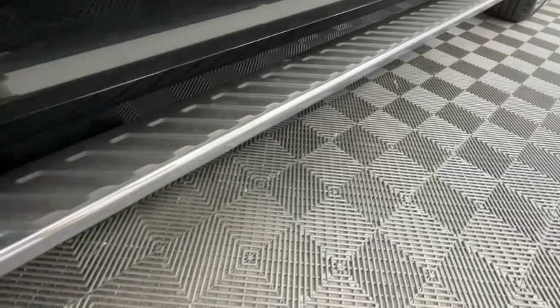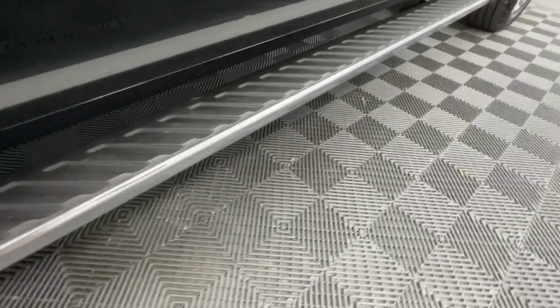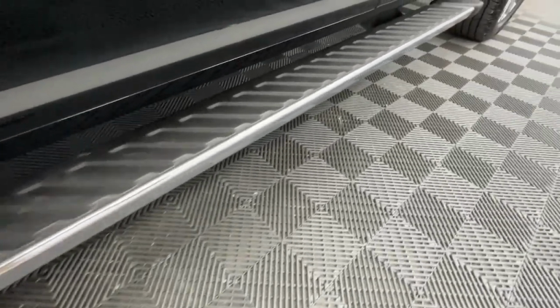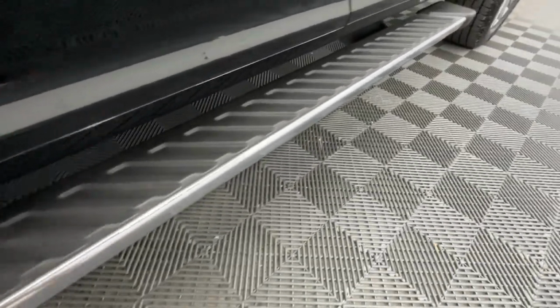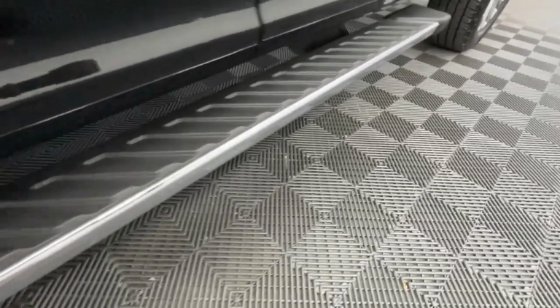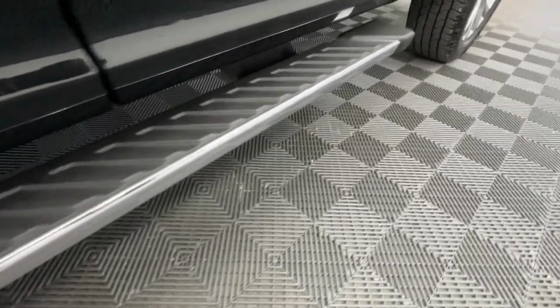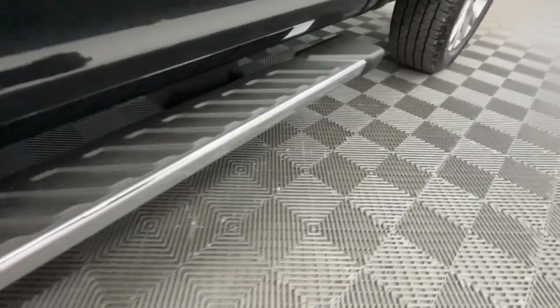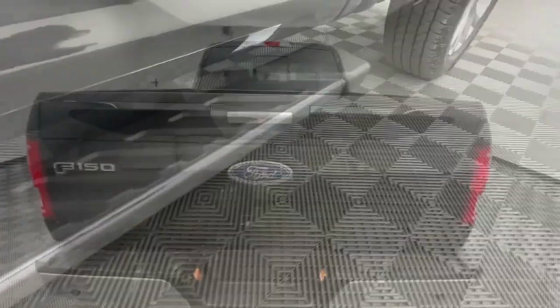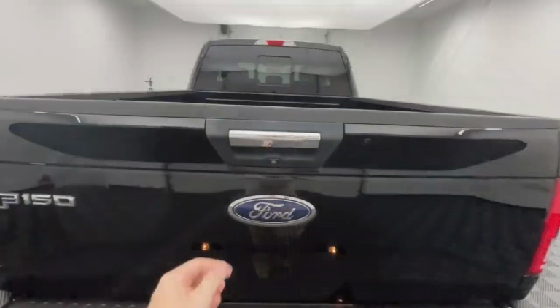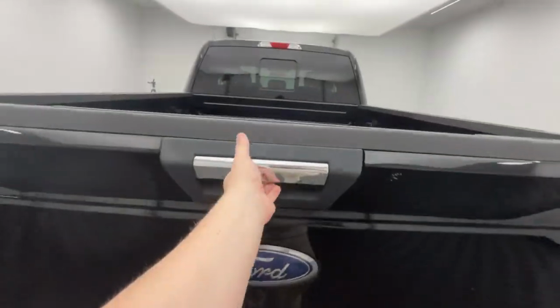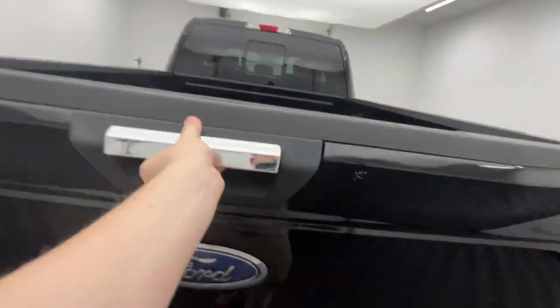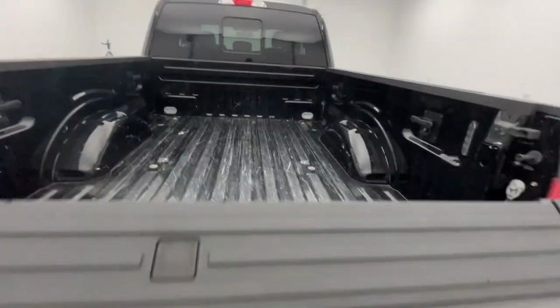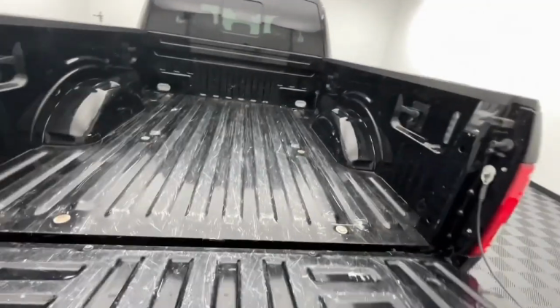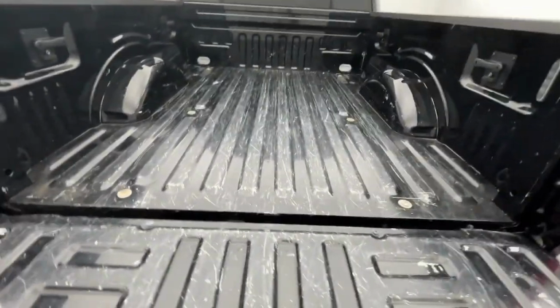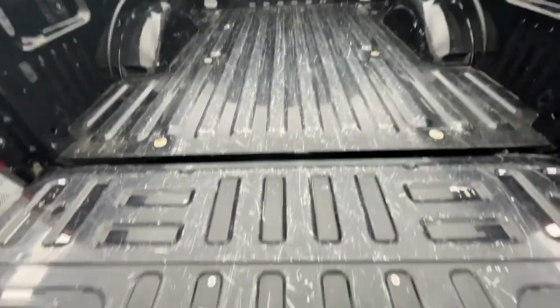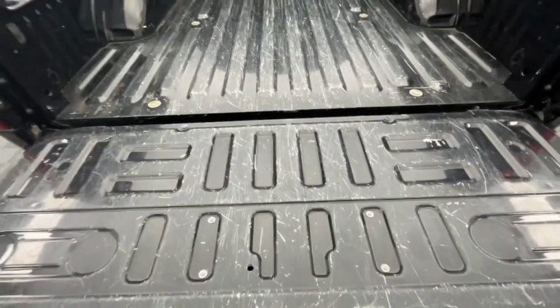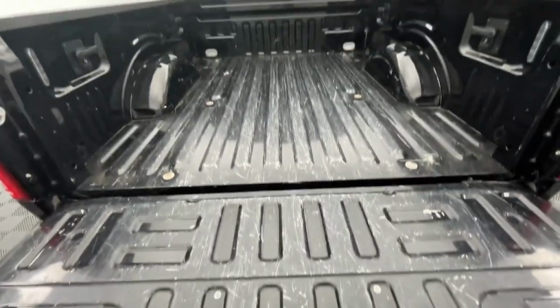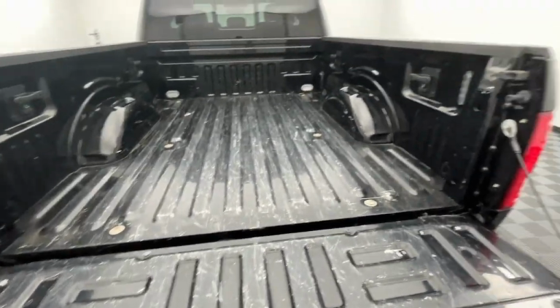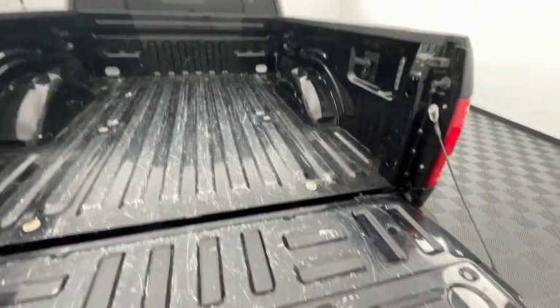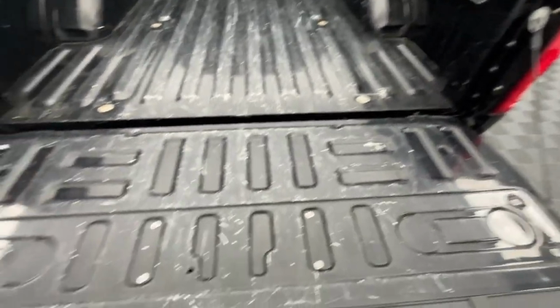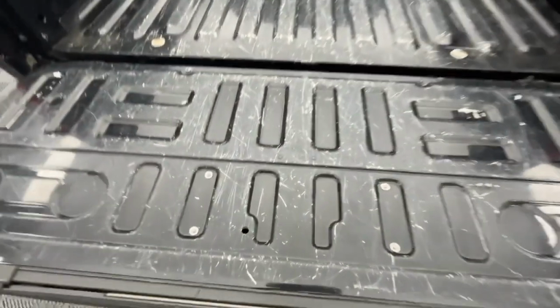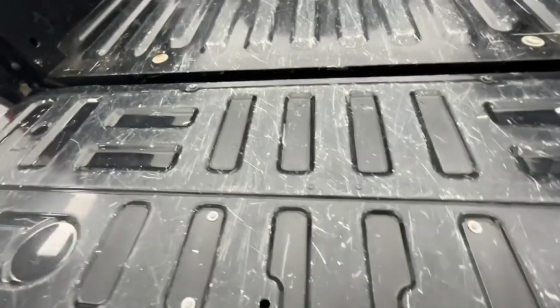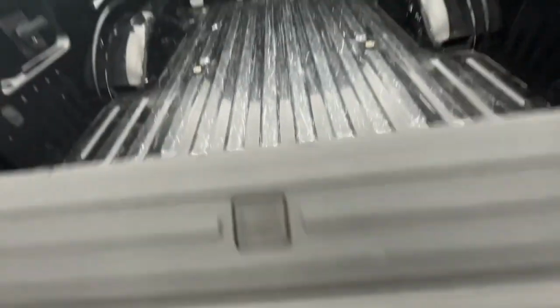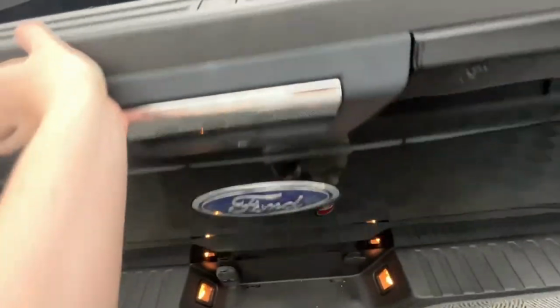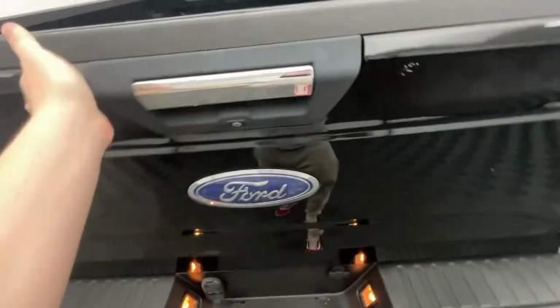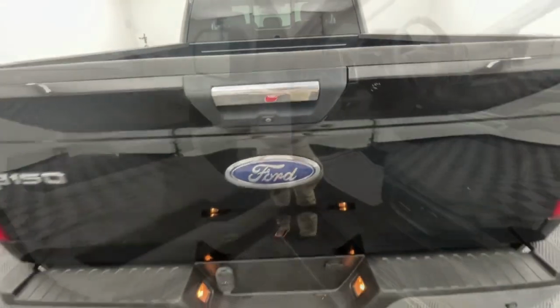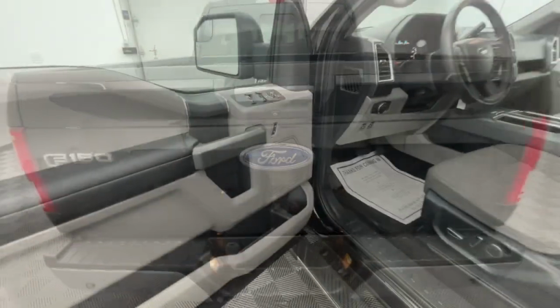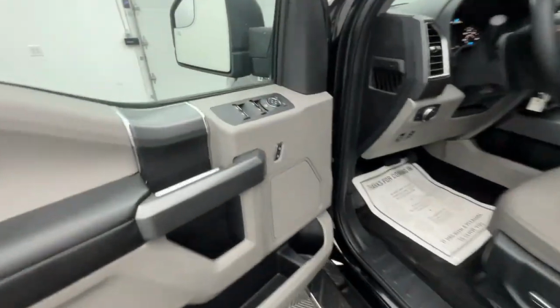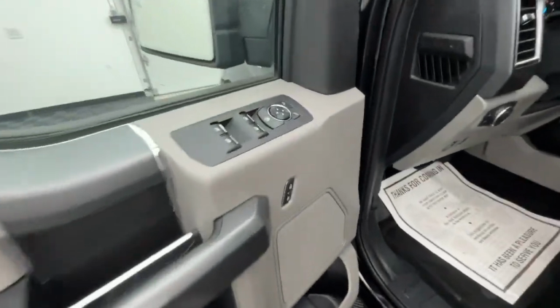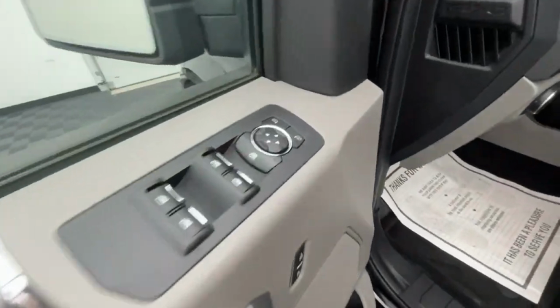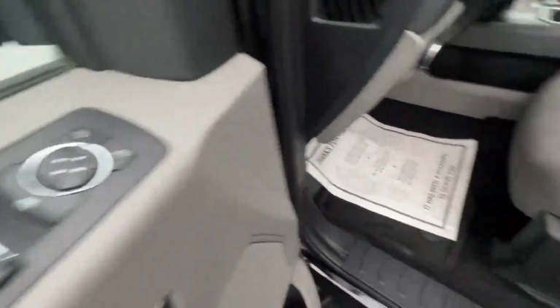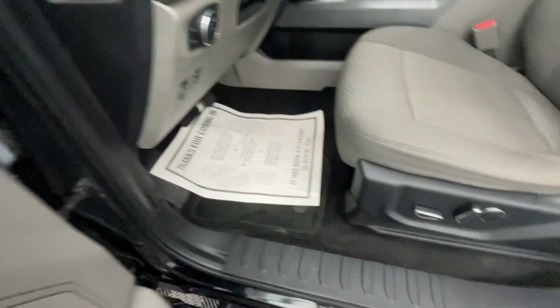The following are some of this vehicle's highlighted options: keyless entry, backup camera, remote engine start, satellite radio, chrome wheels, heated mirrors, fog lamps, Bluetooth, aluminum wheels, and trailer hitch.